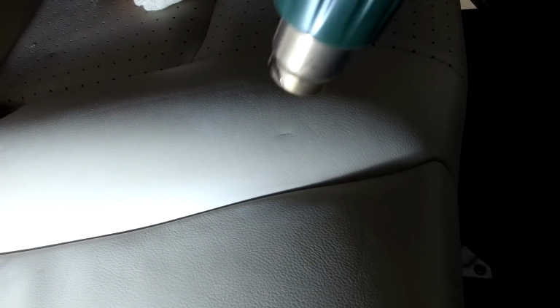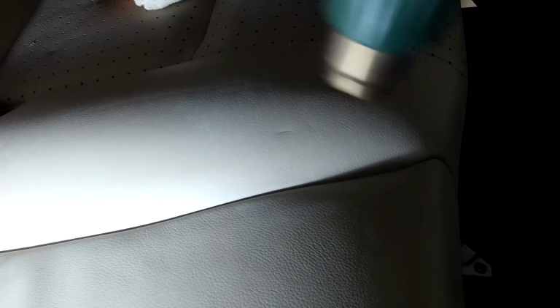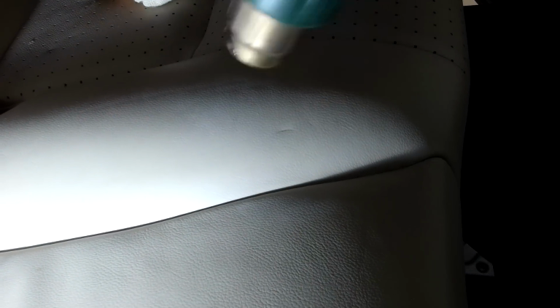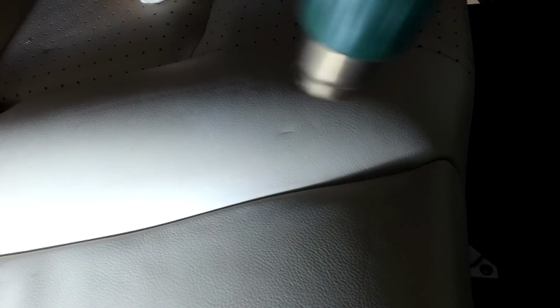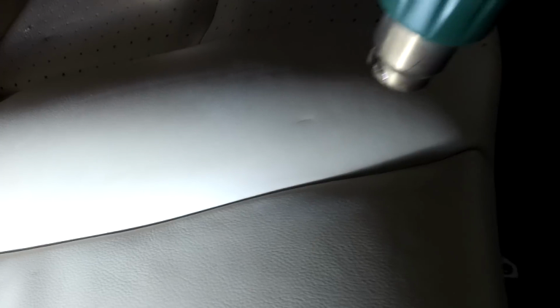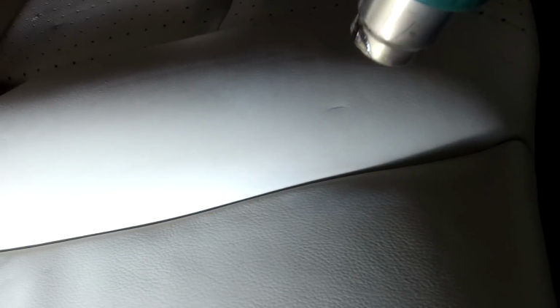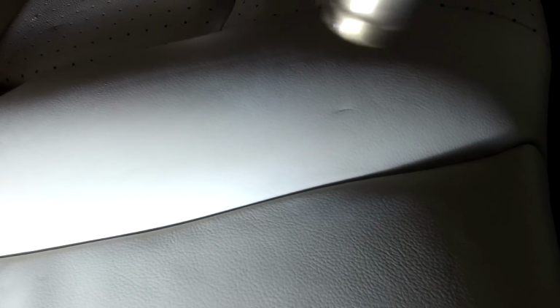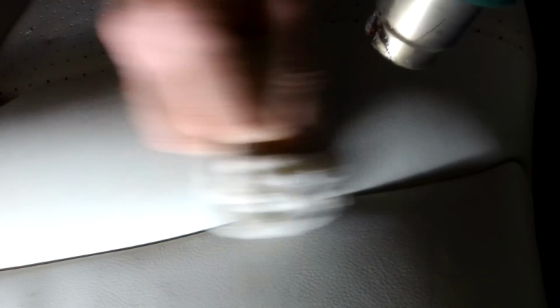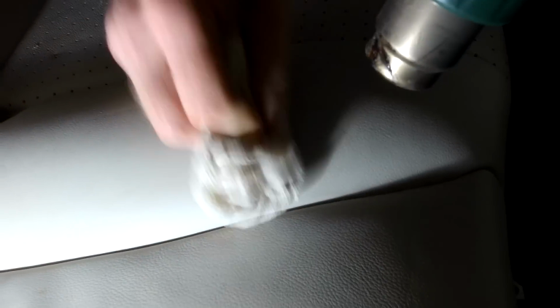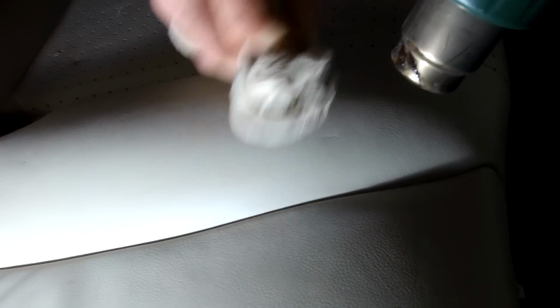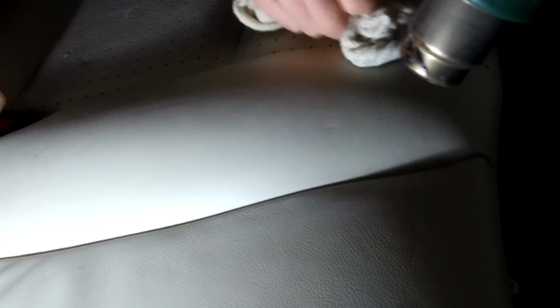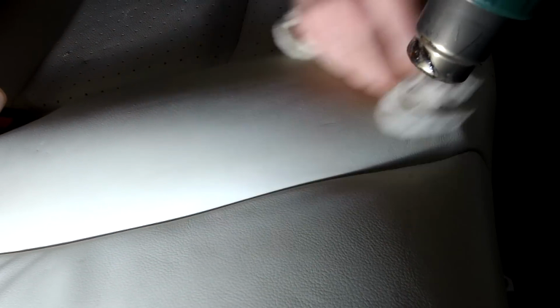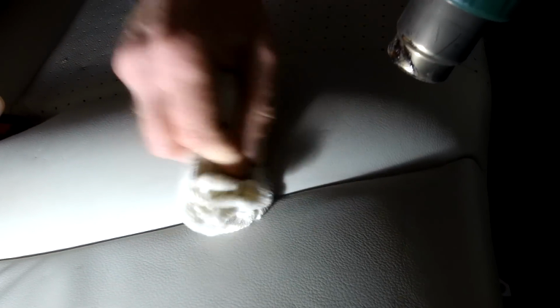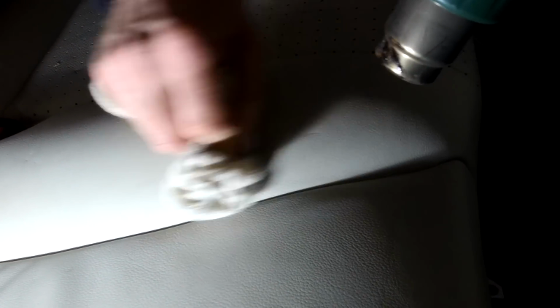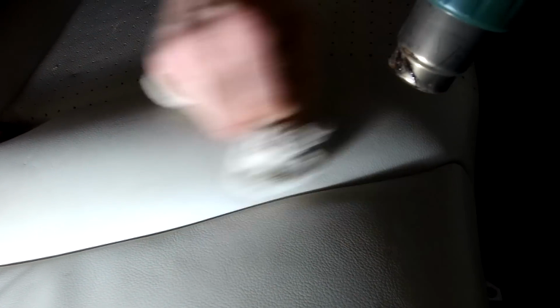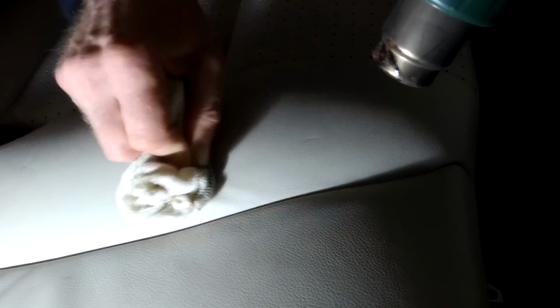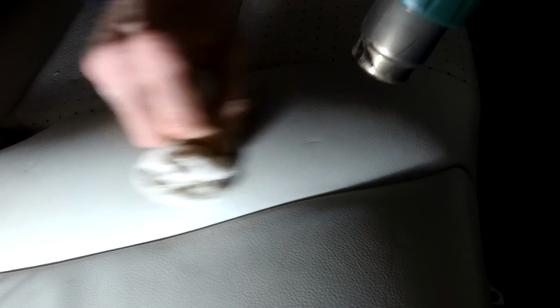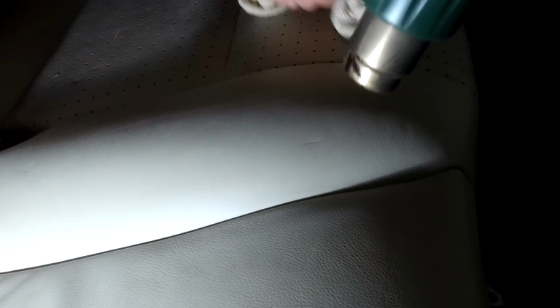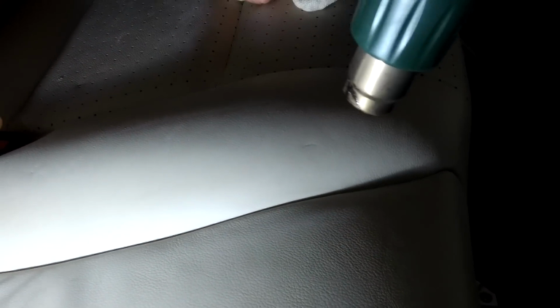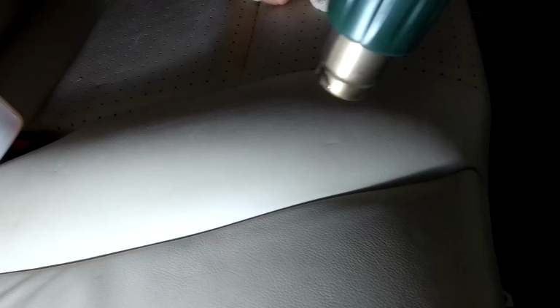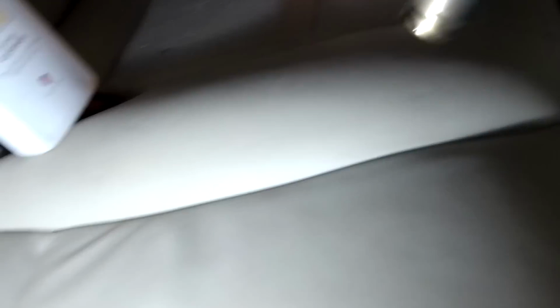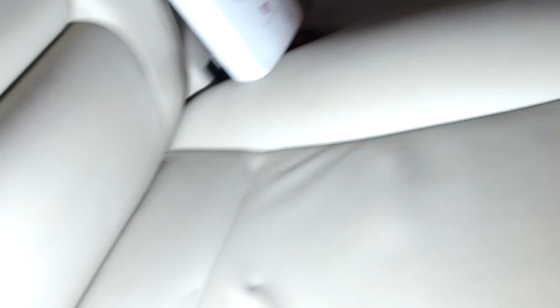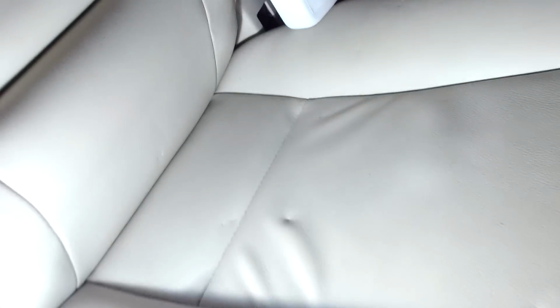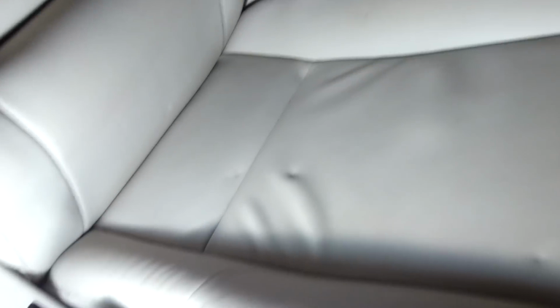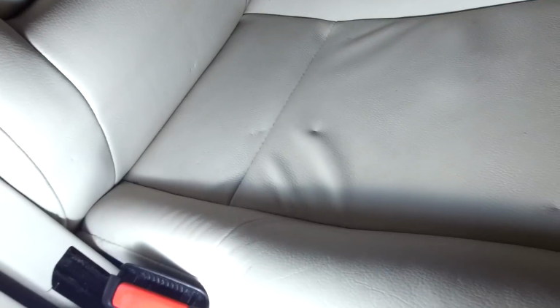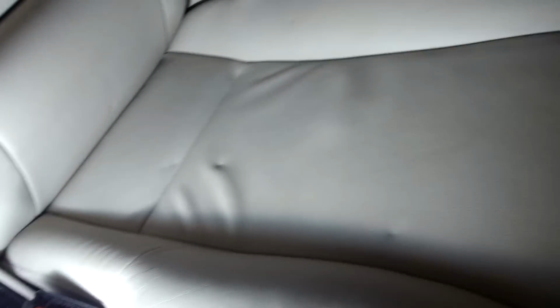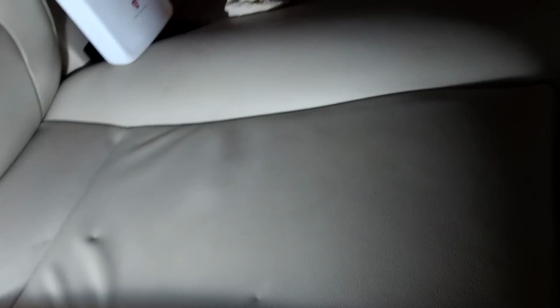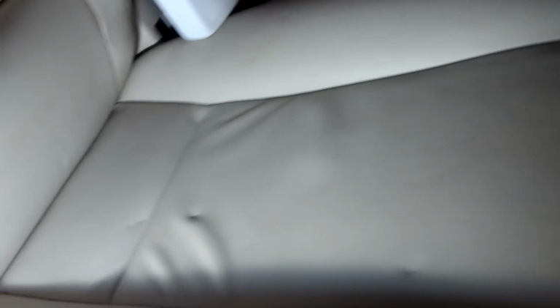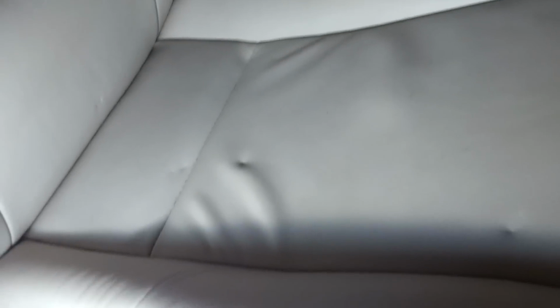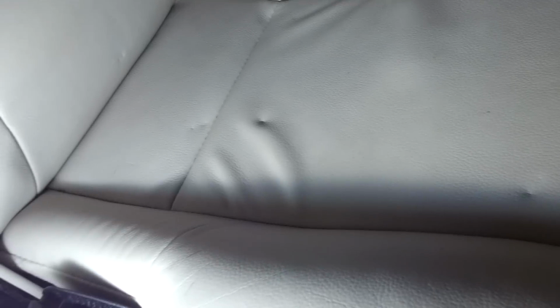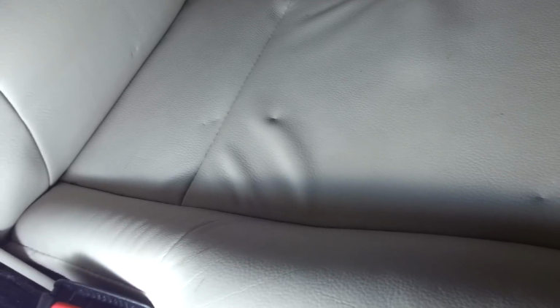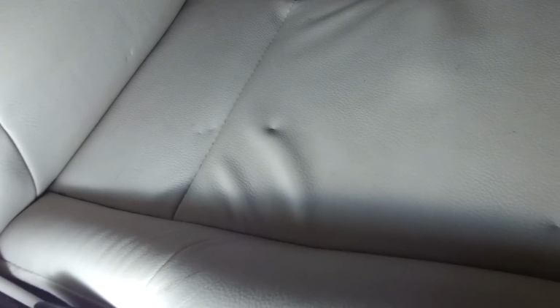Looks like it's coming out a bit already from here. Let's try it on these more pronounced ones. Ooh, here we go.